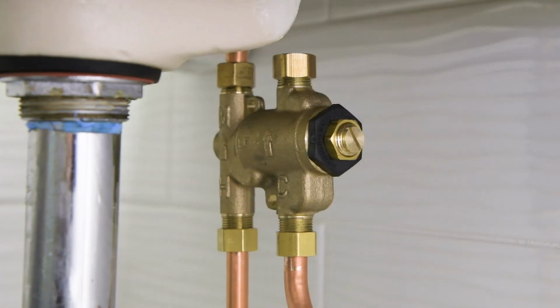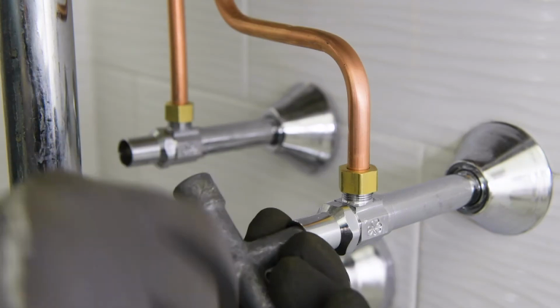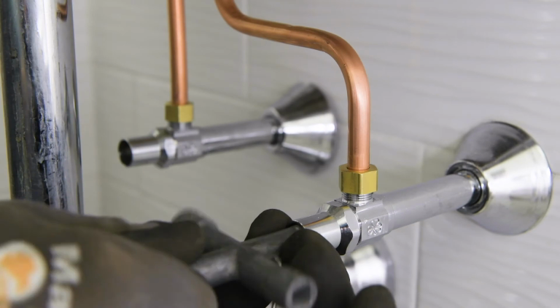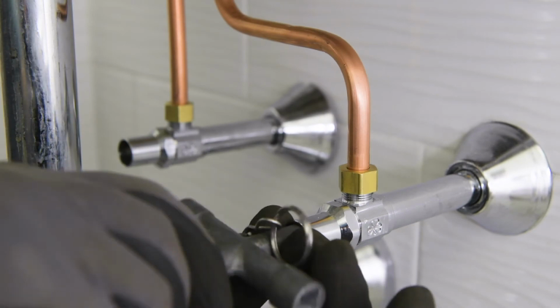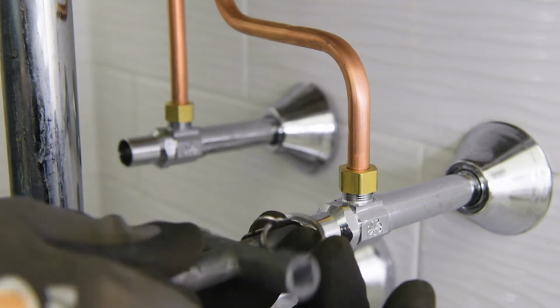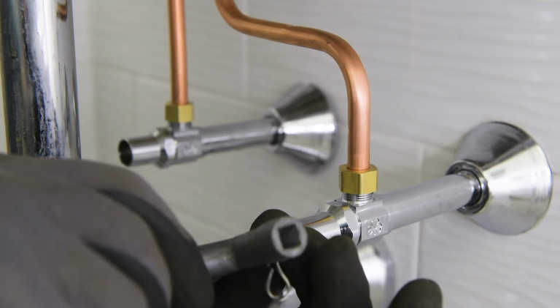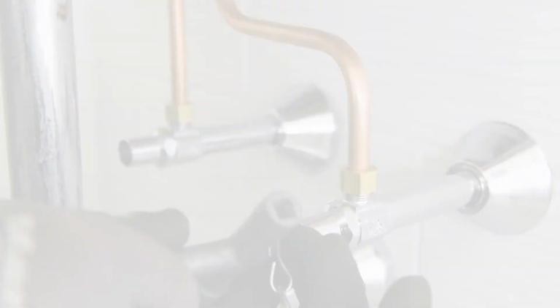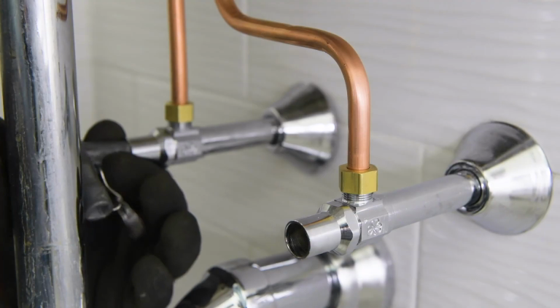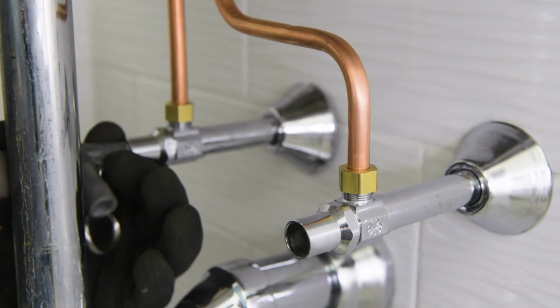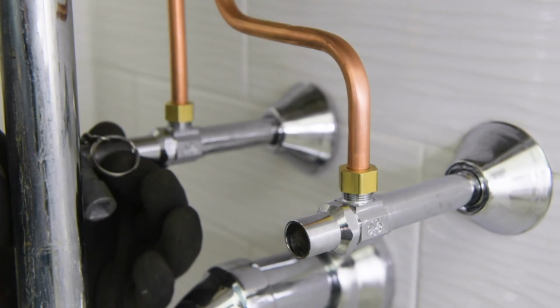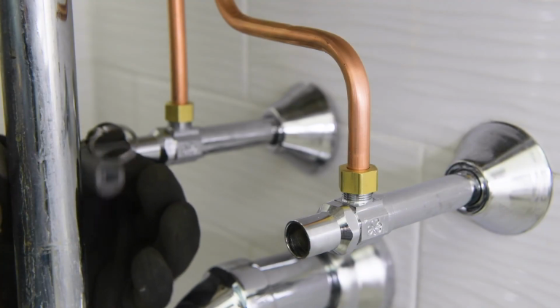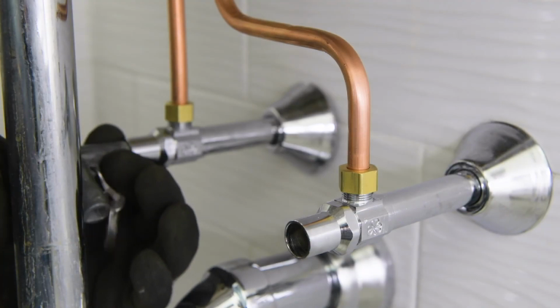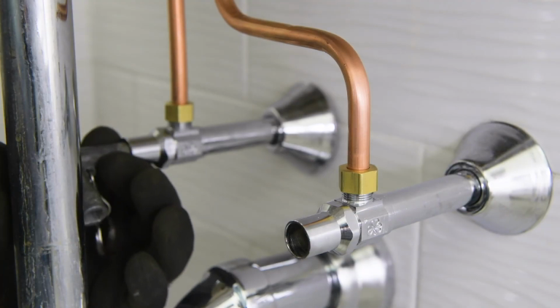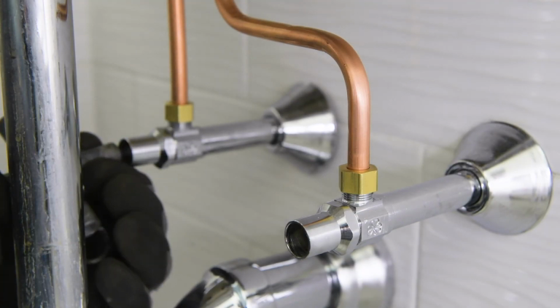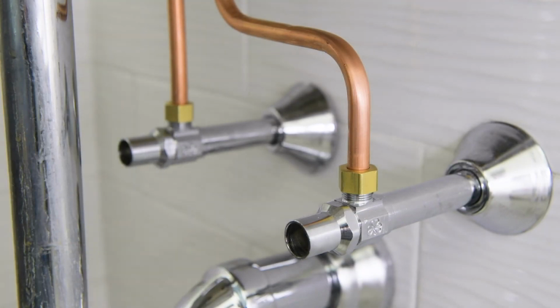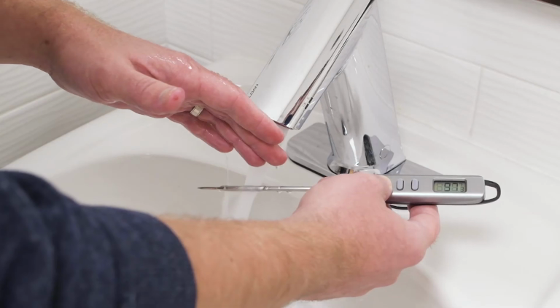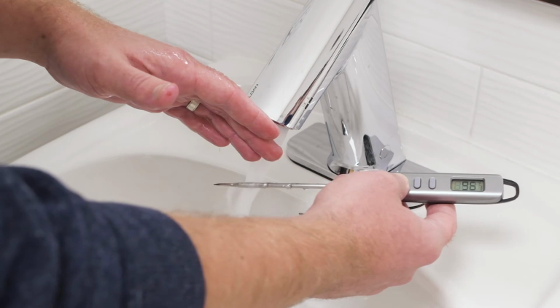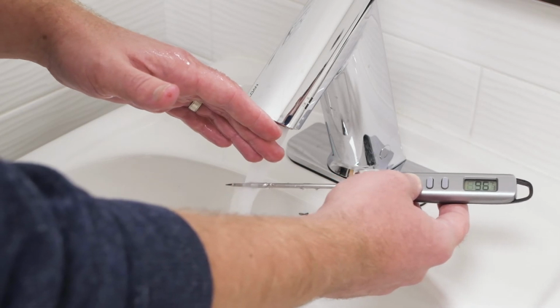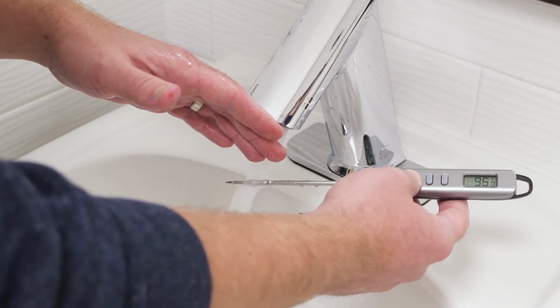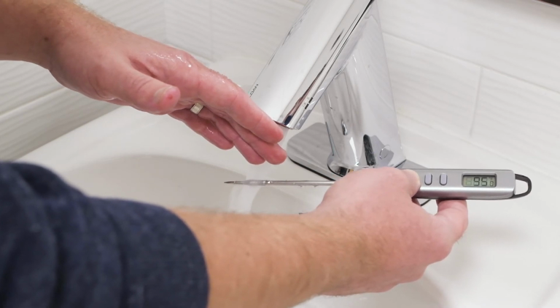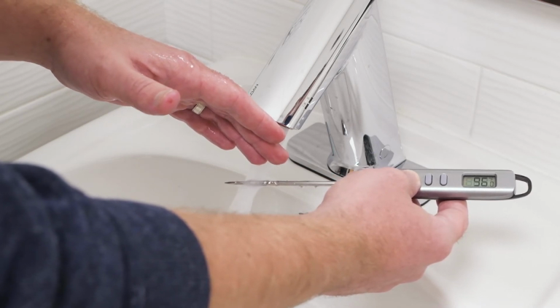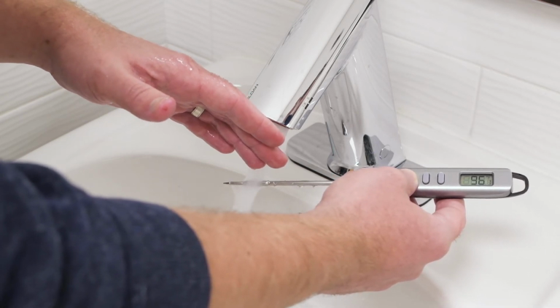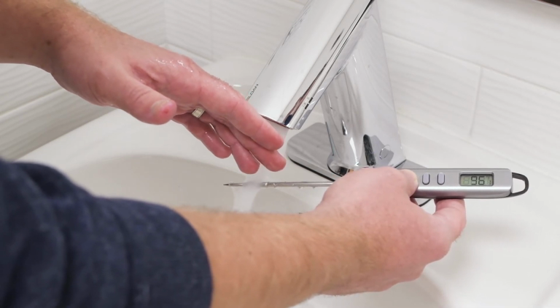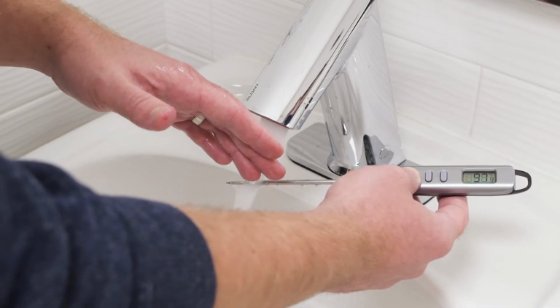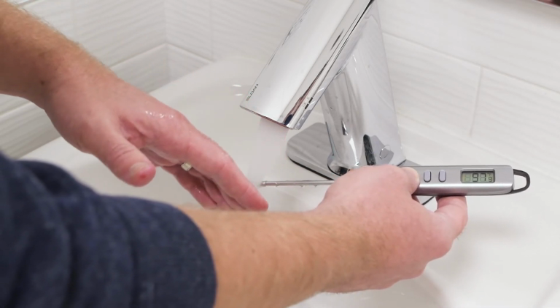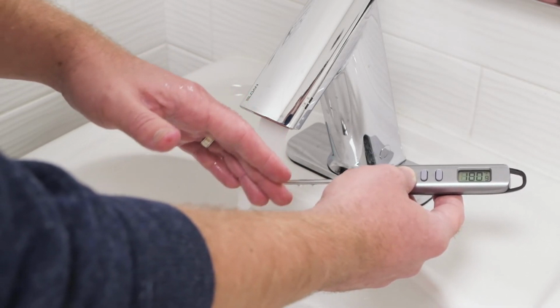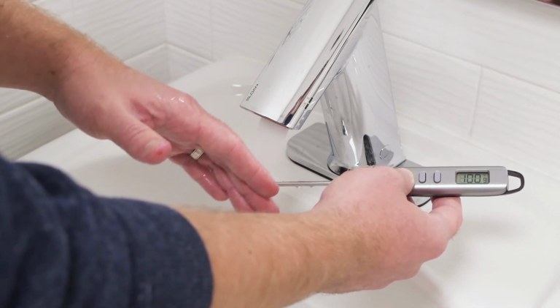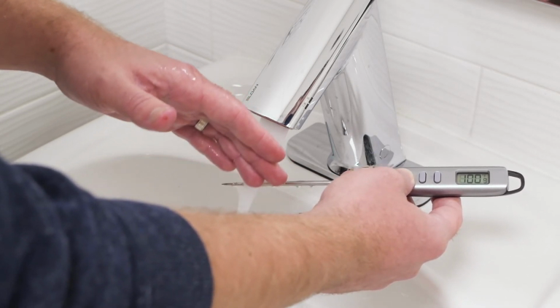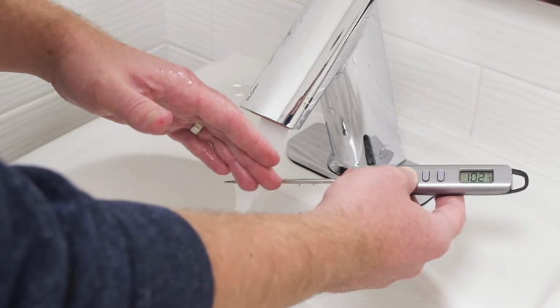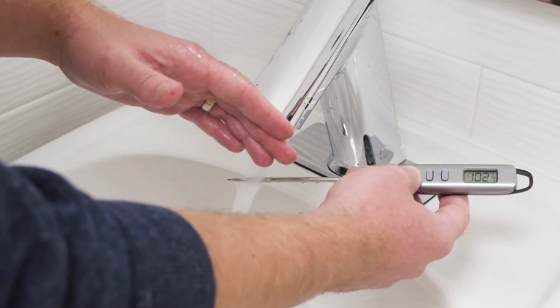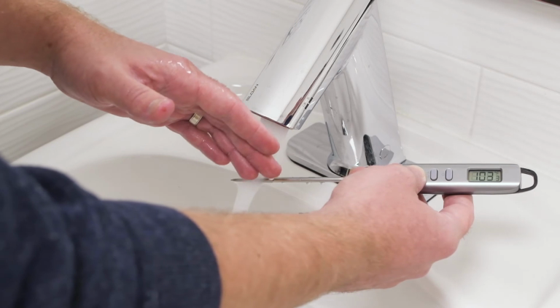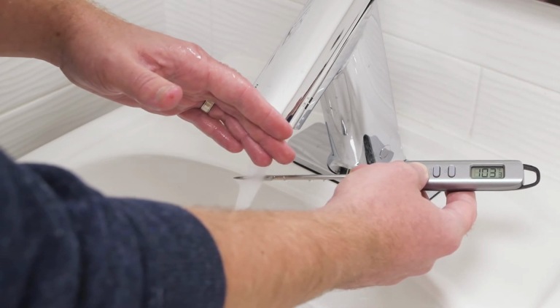Turn on the water supply and run the faucet. Check for any leaks. Using a thermometer, measure the mixed outlet temperature. The recommended maximum temperature is 105 degrees Fahrenheit.